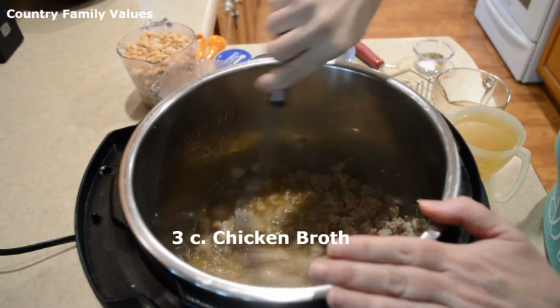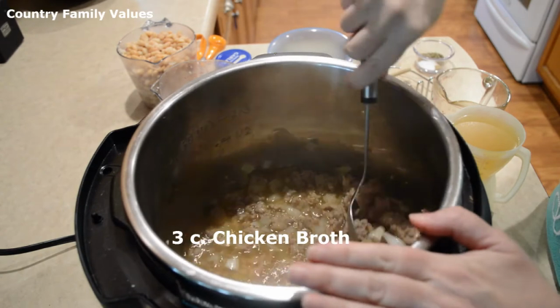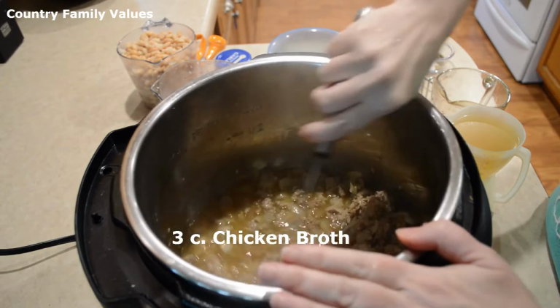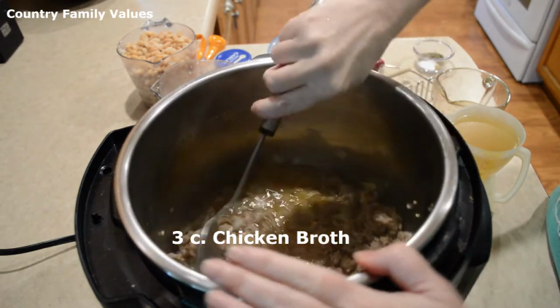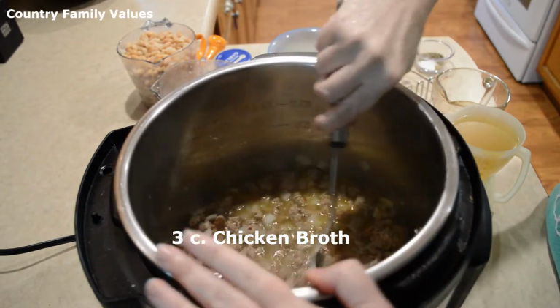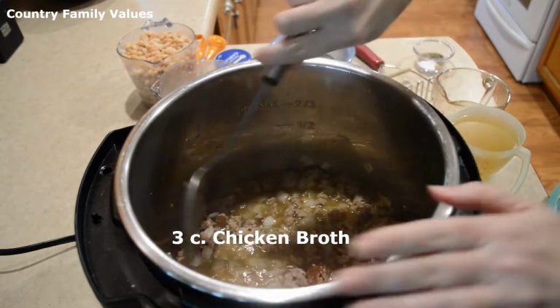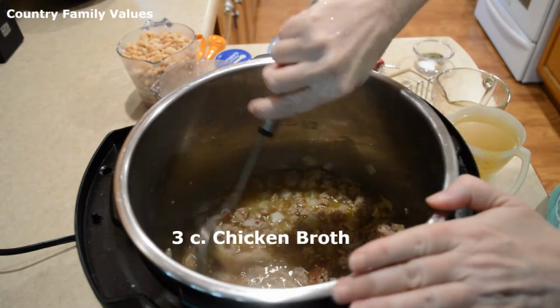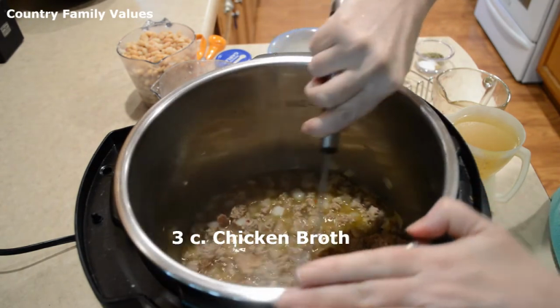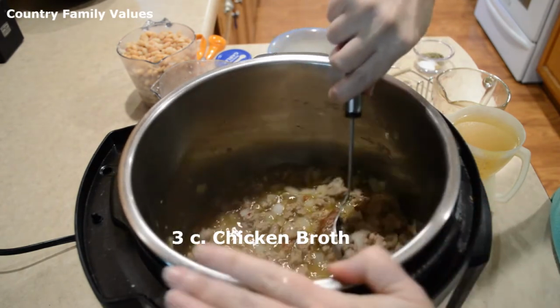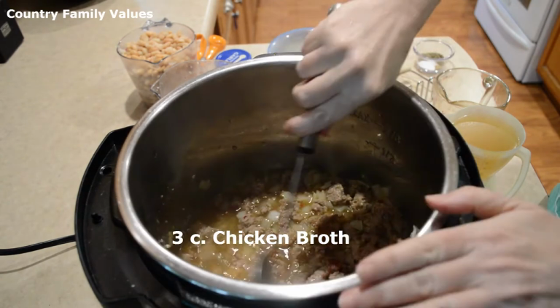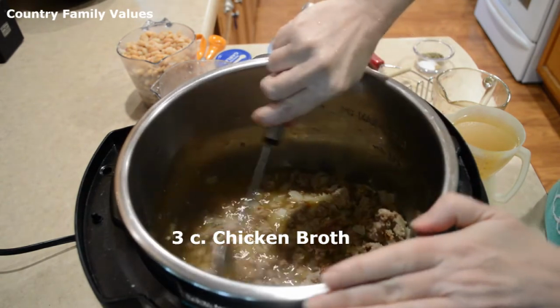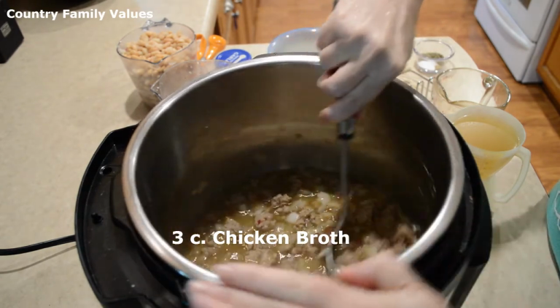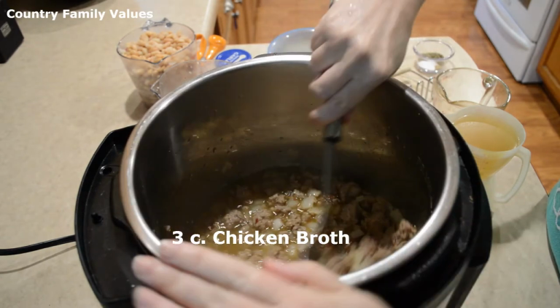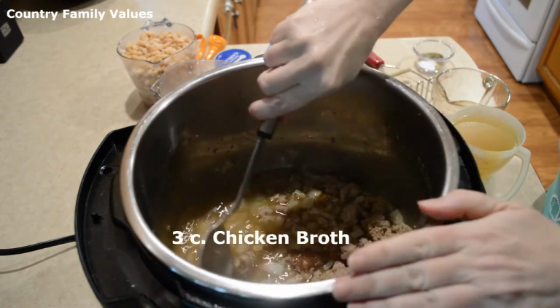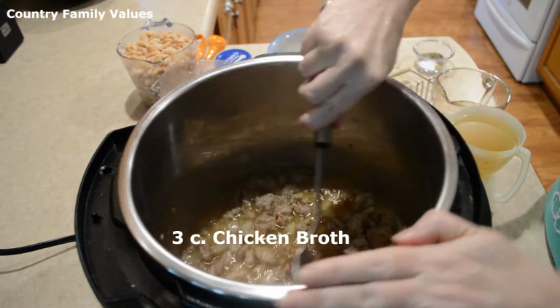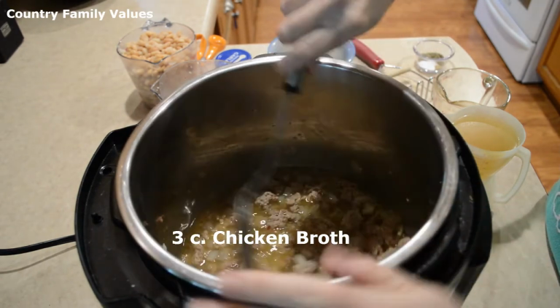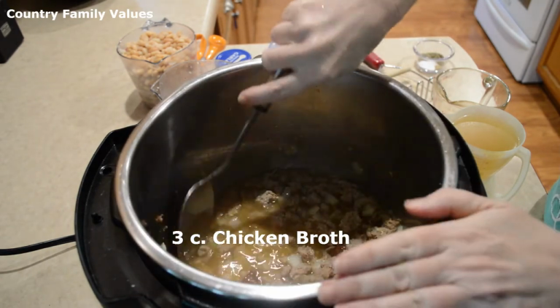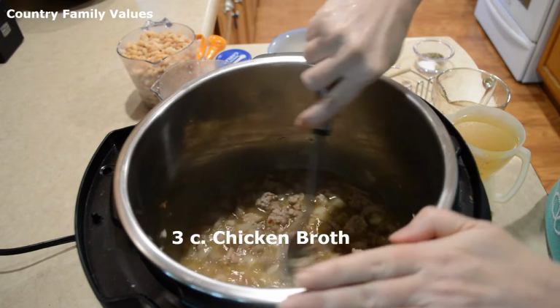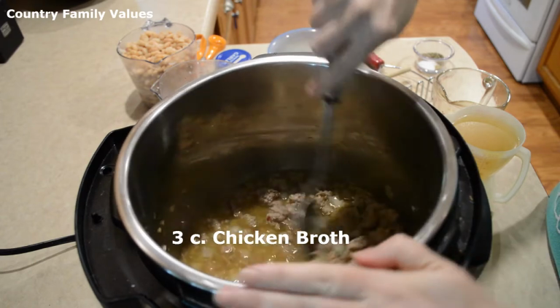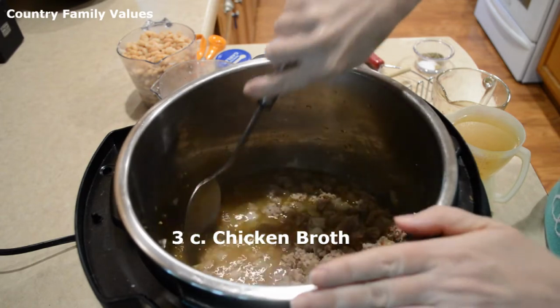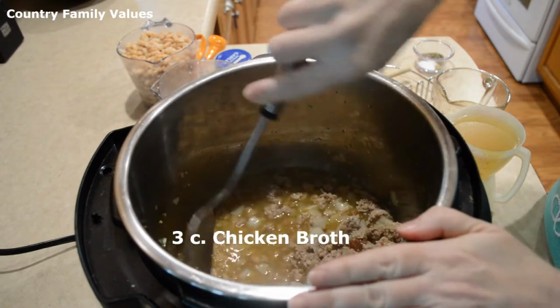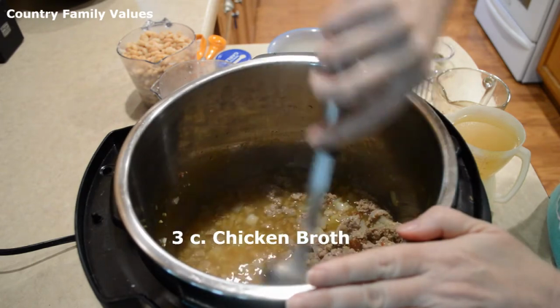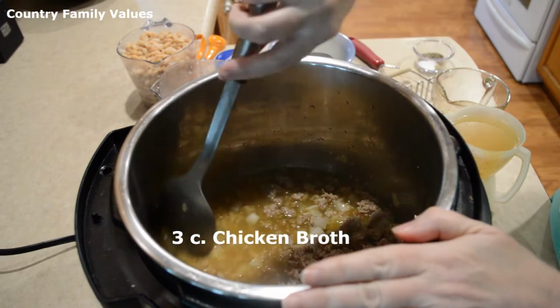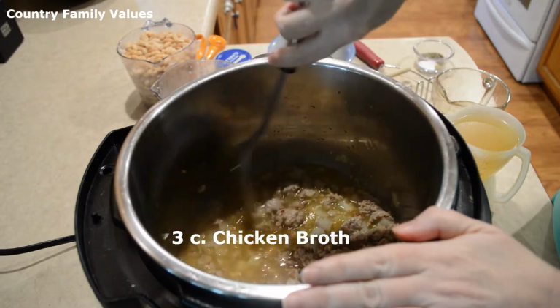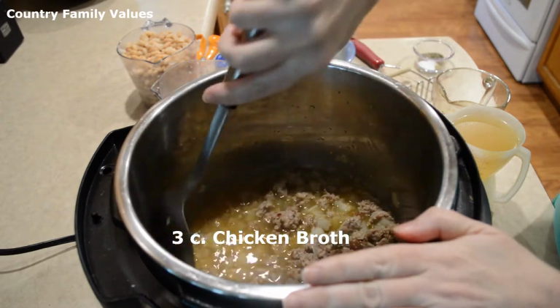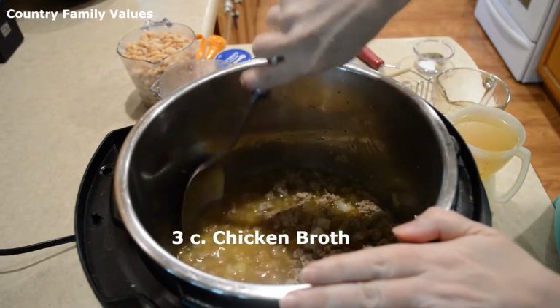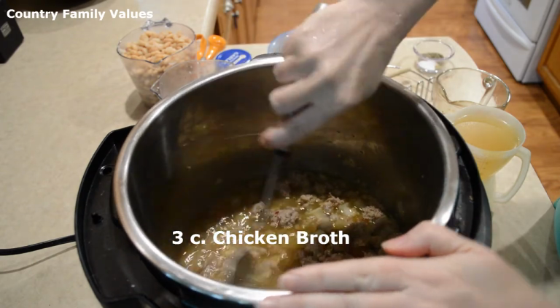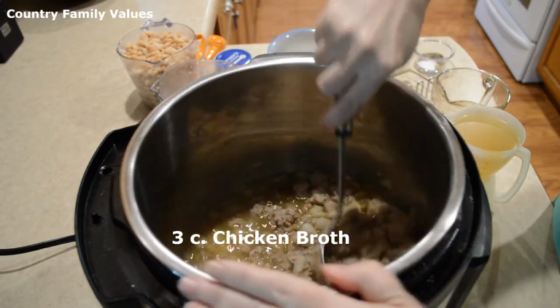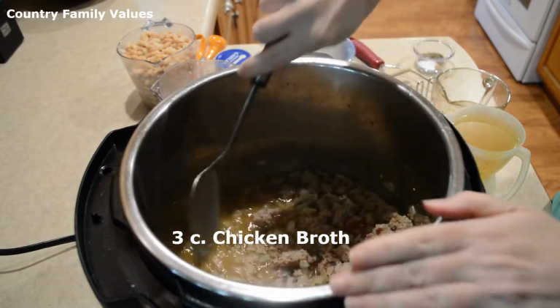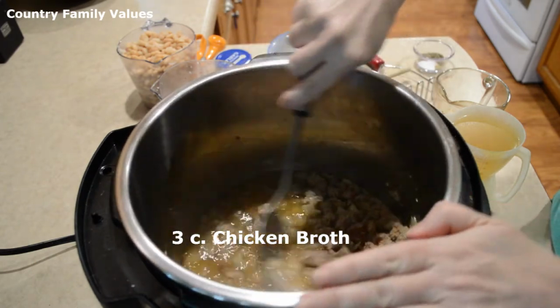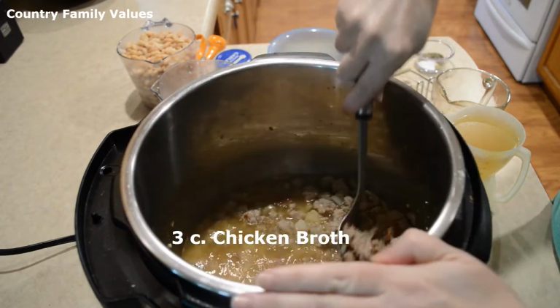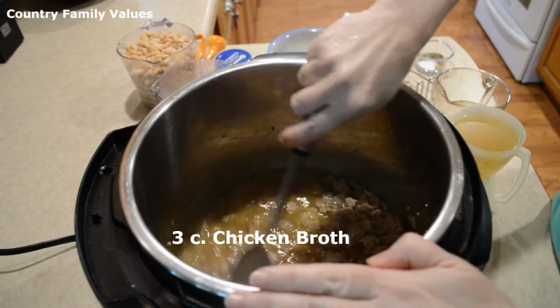I'm gonna add some more chicken broth here in a minute, but I'll have the full amounts down below in case I miss something.